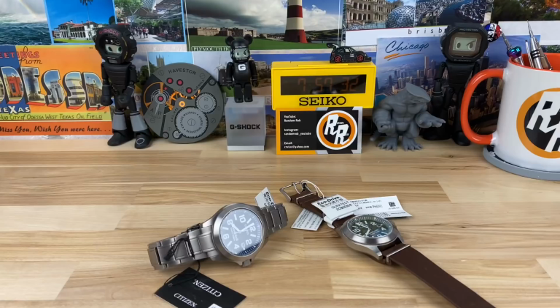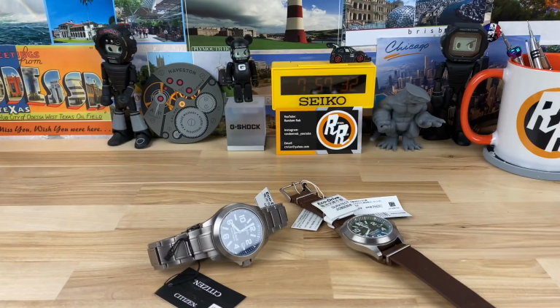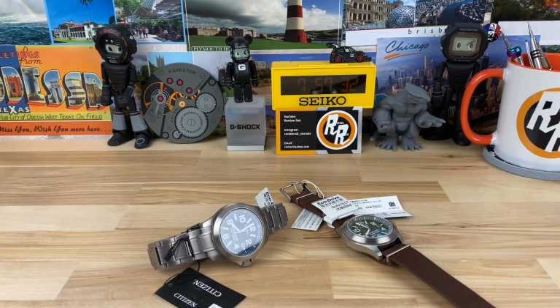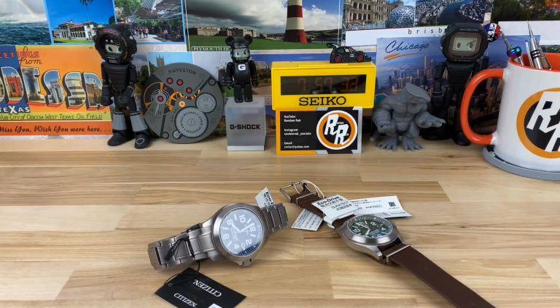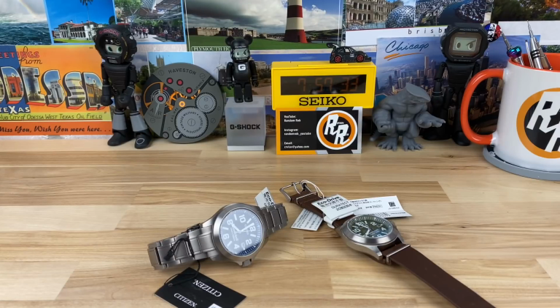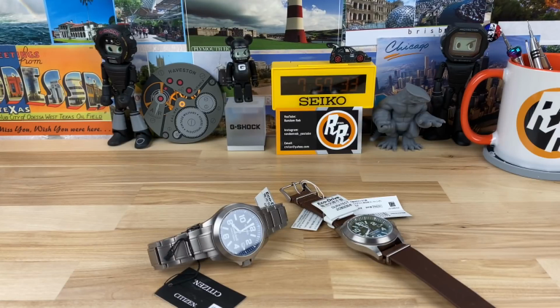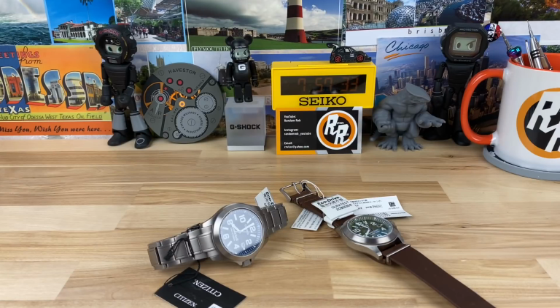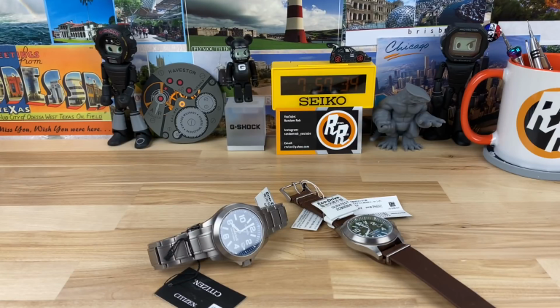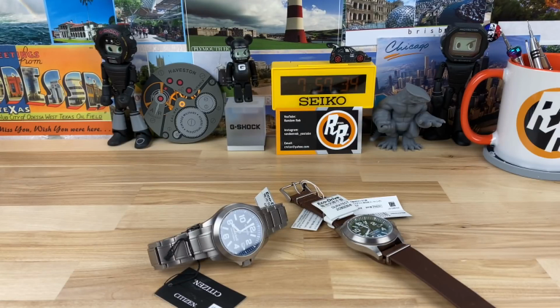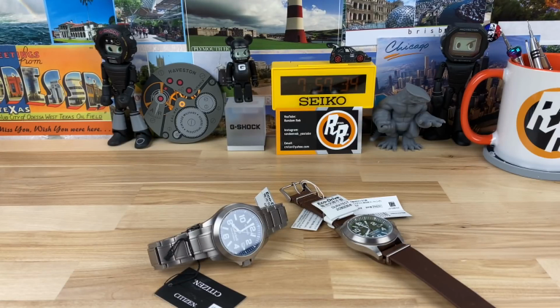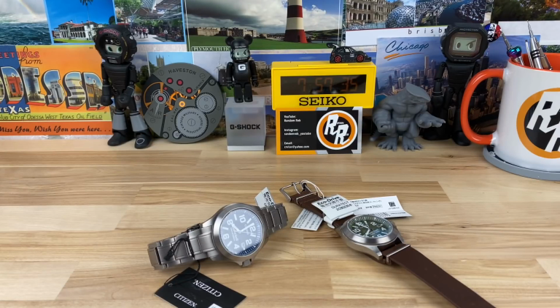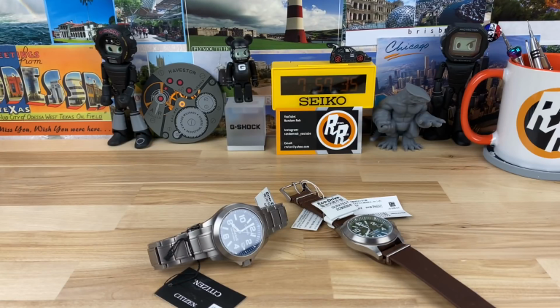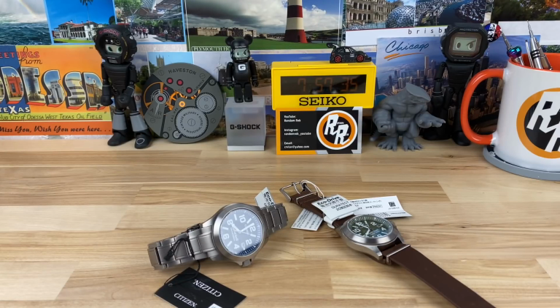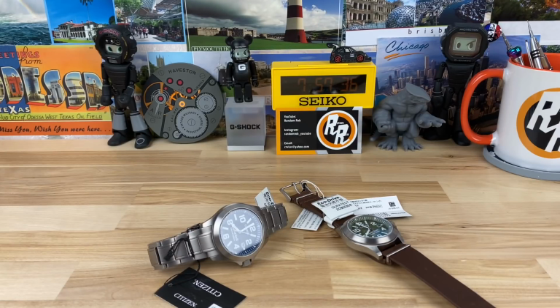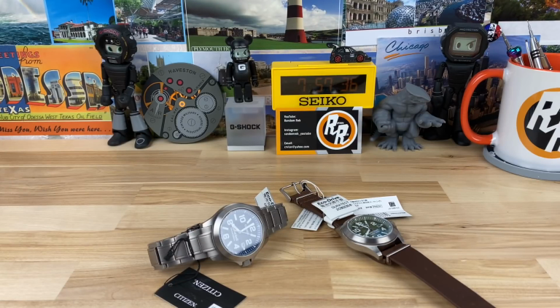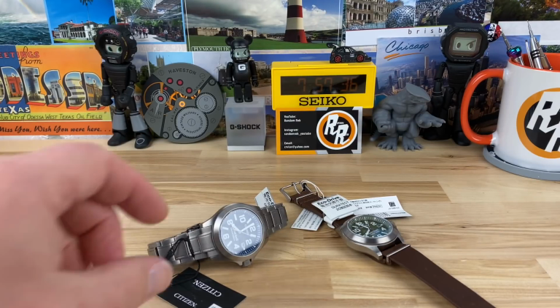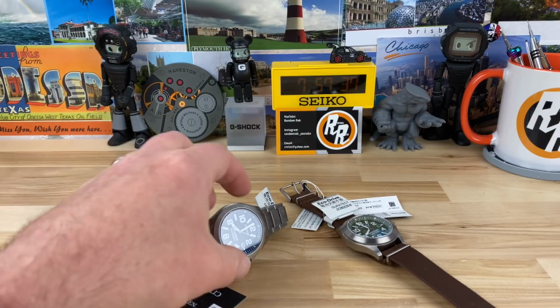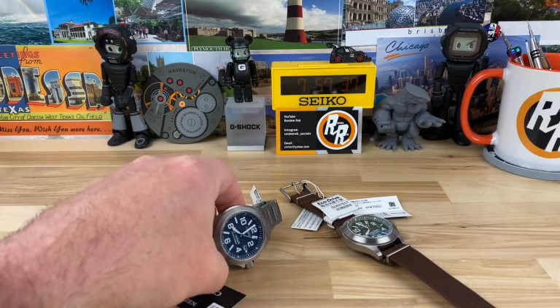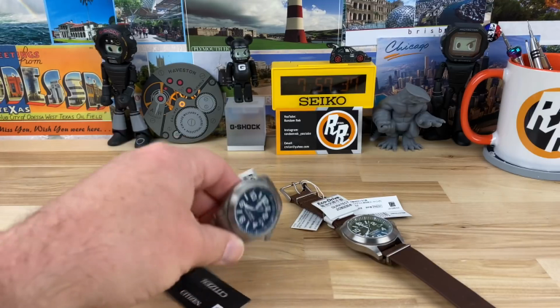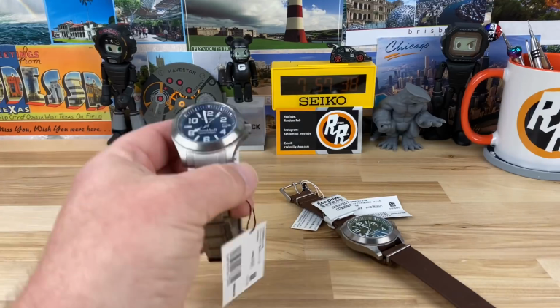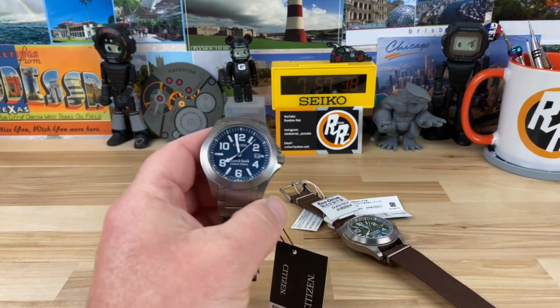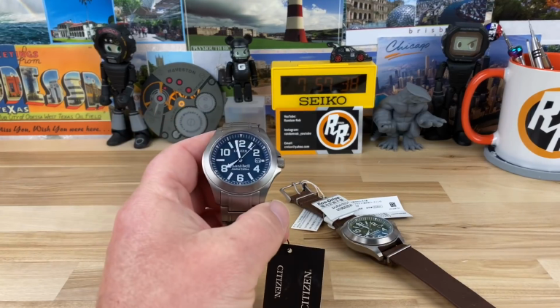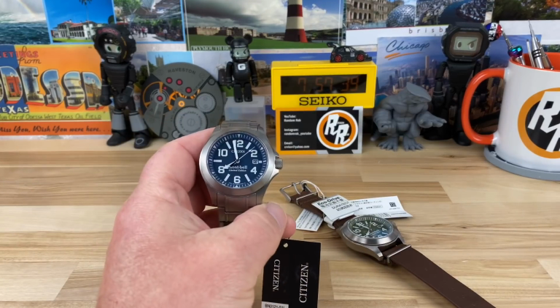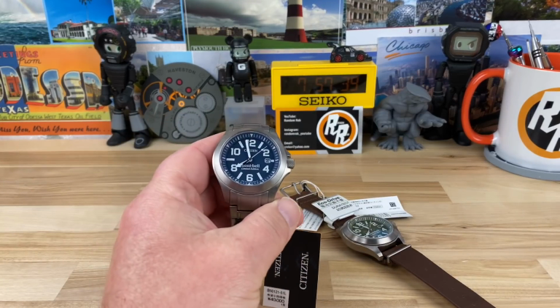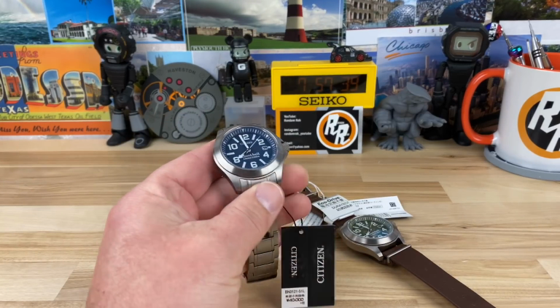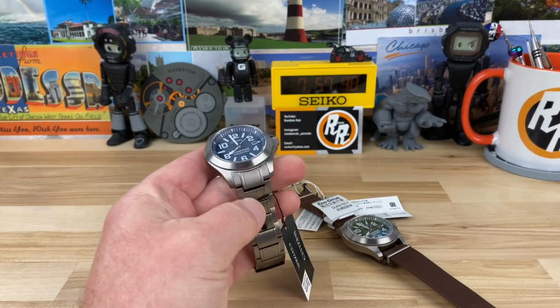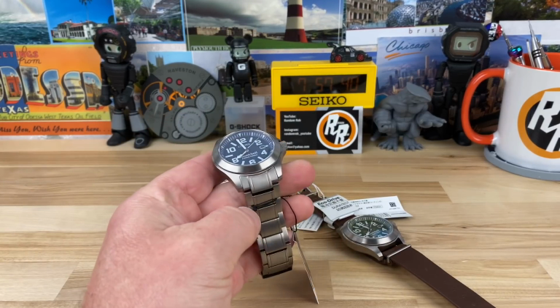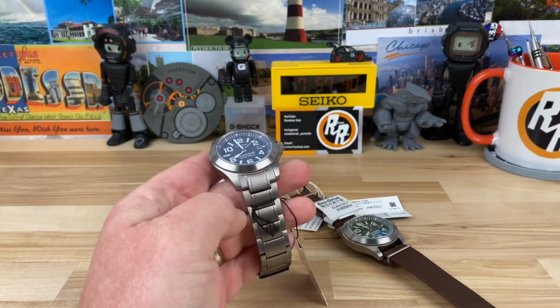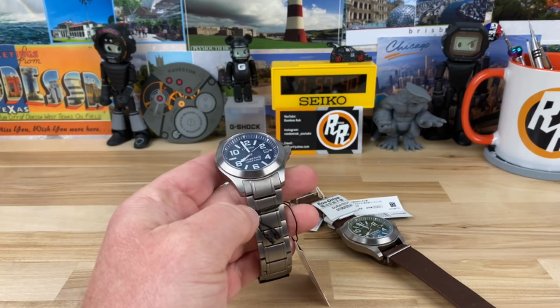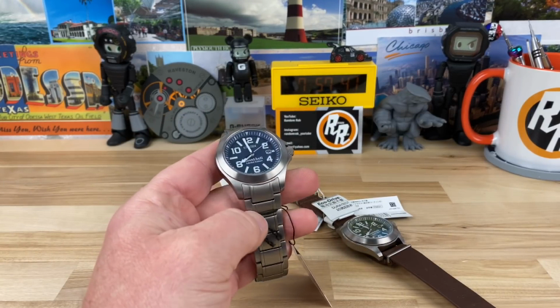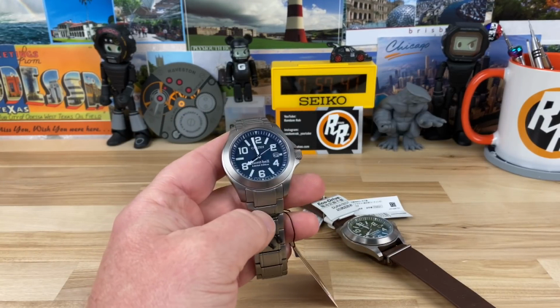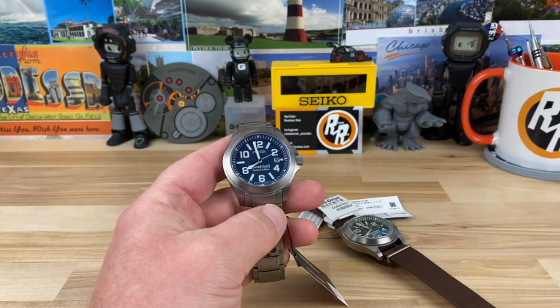All right guys, big thanks to my buddy Doug who strikes again. He just can't help himself but buy watches and then send them to me and for all of us to look at.